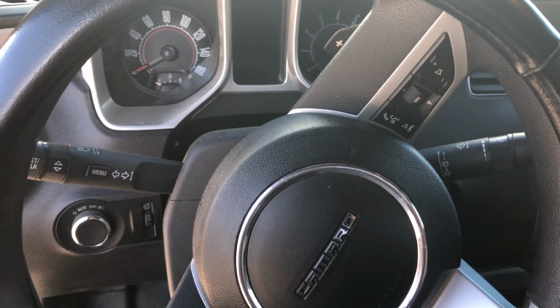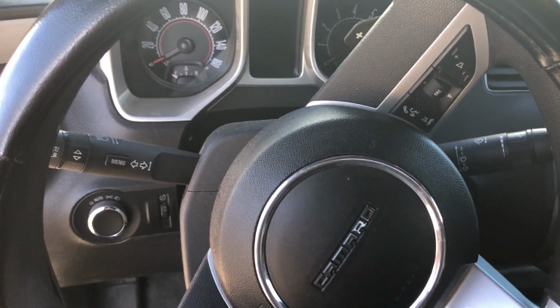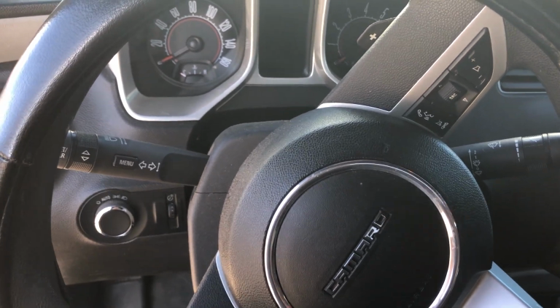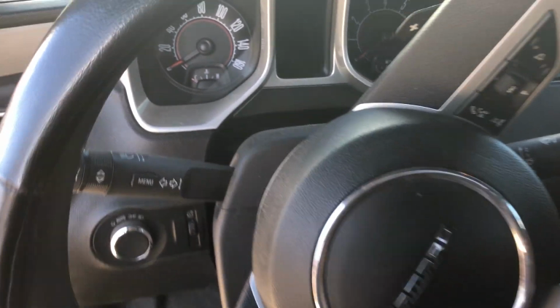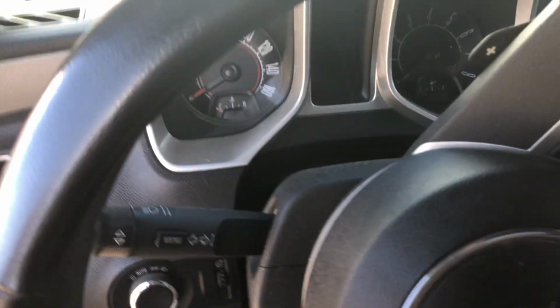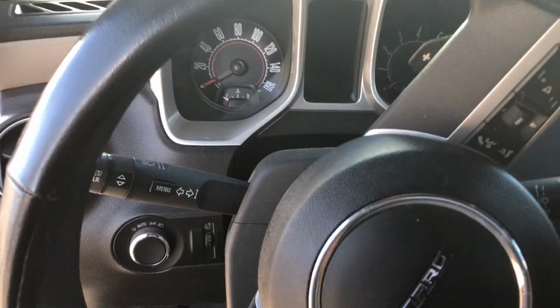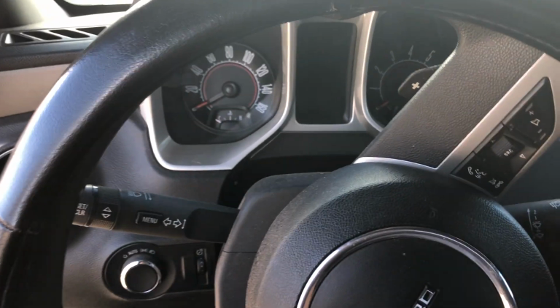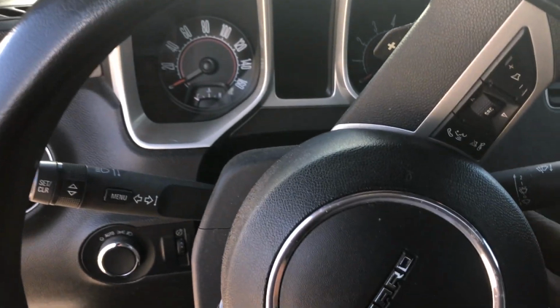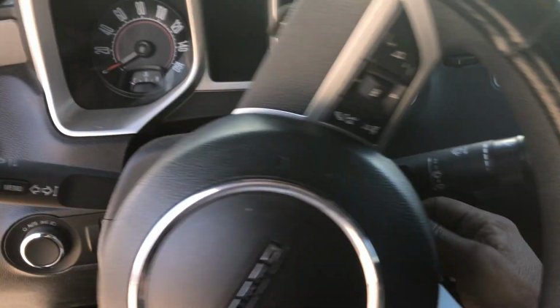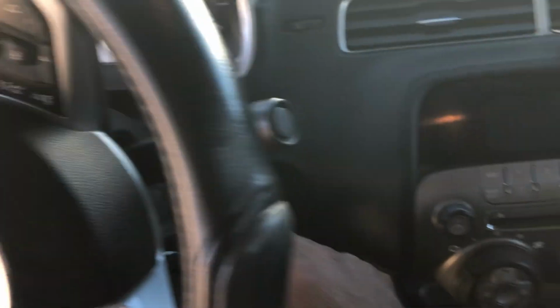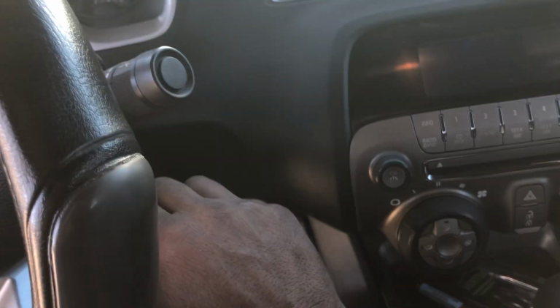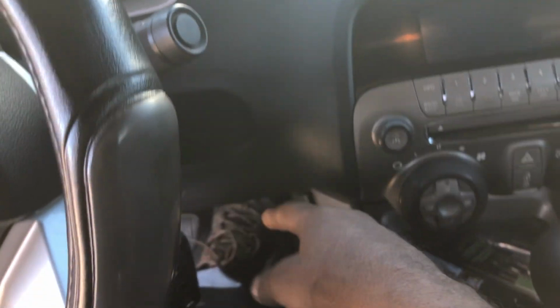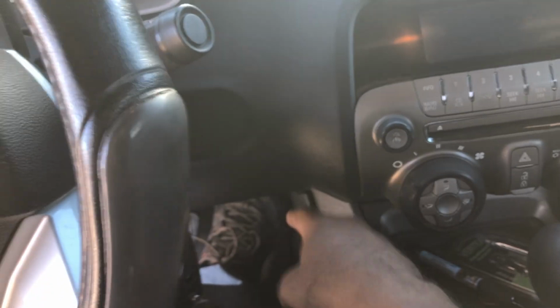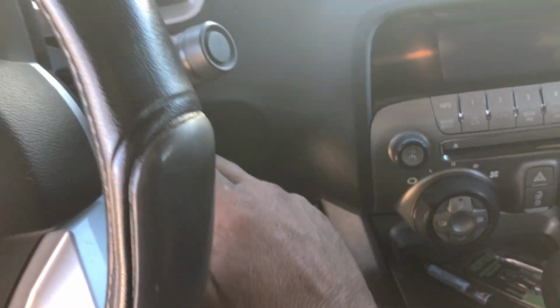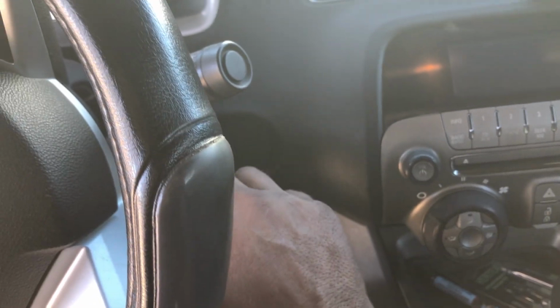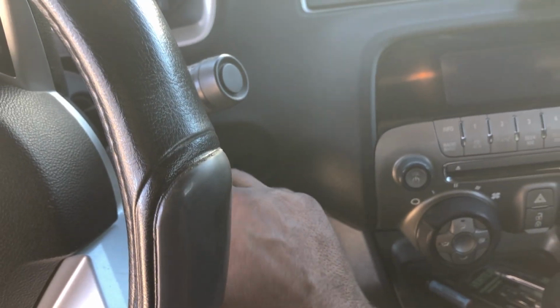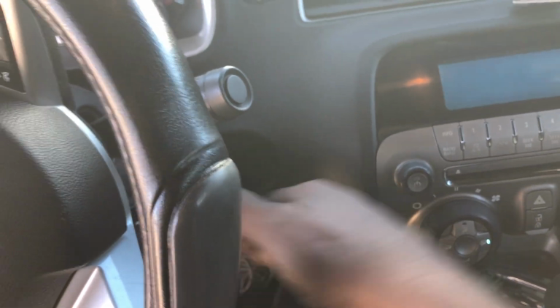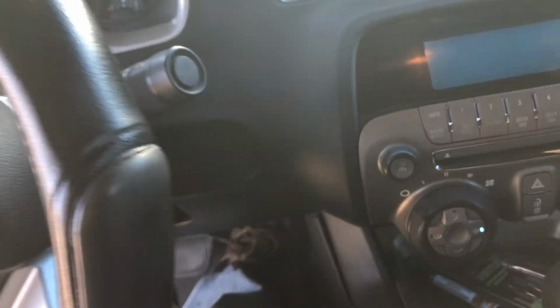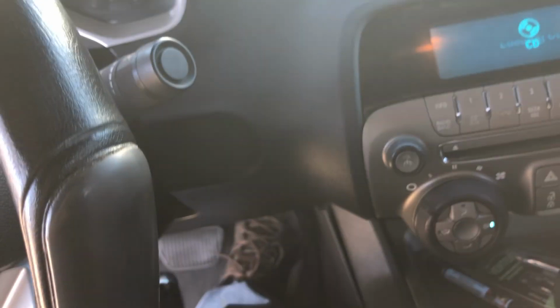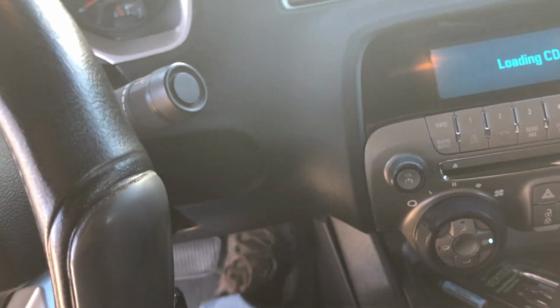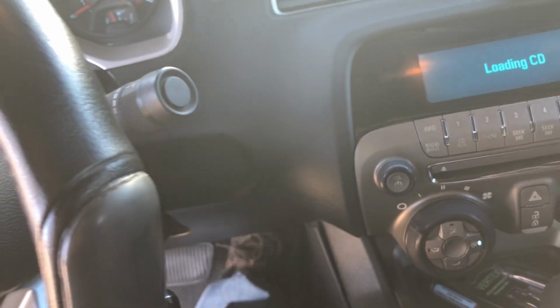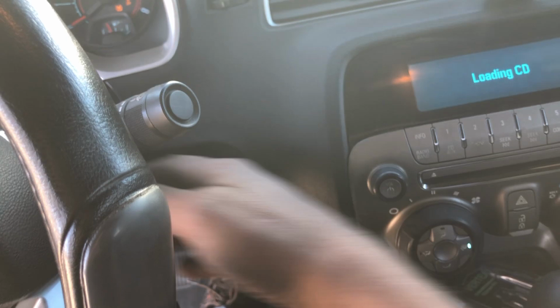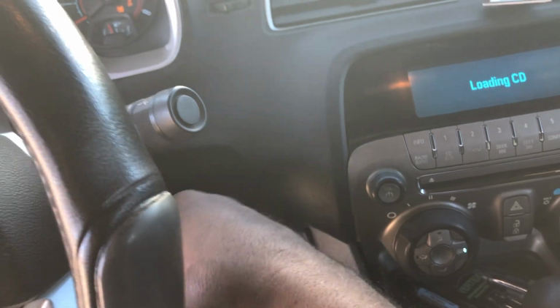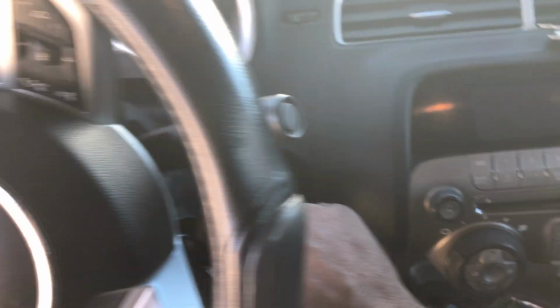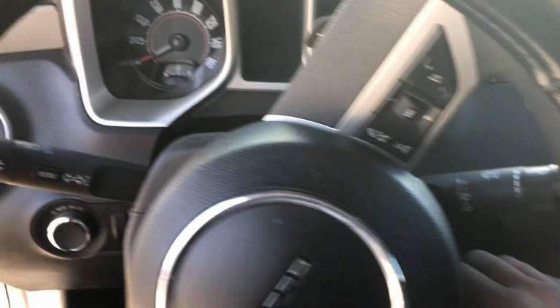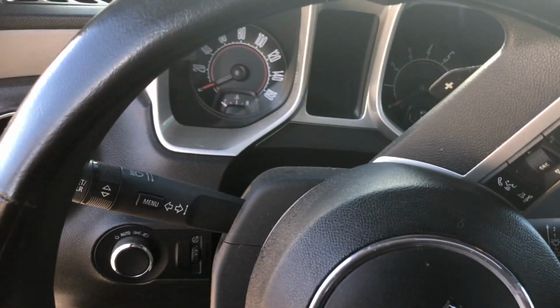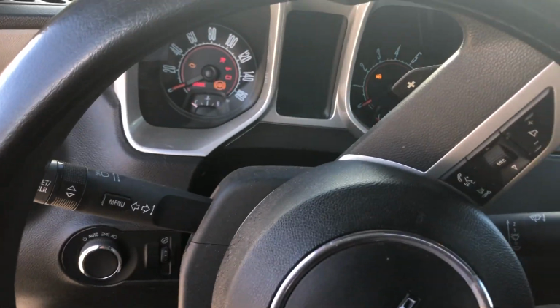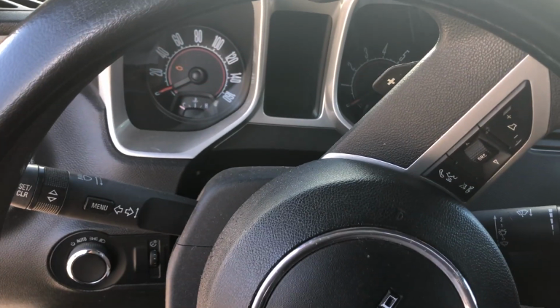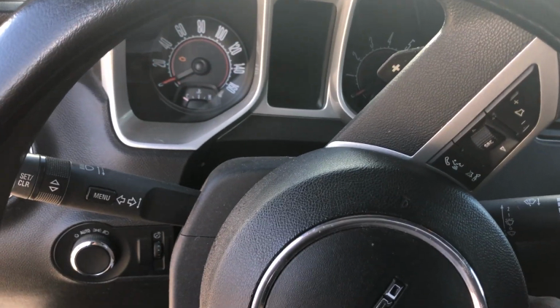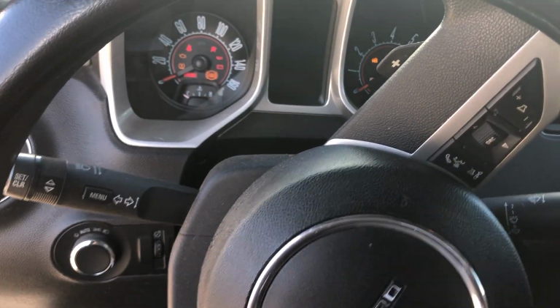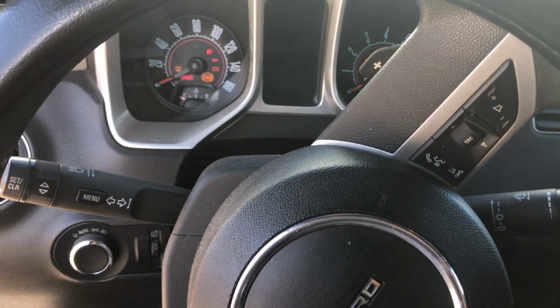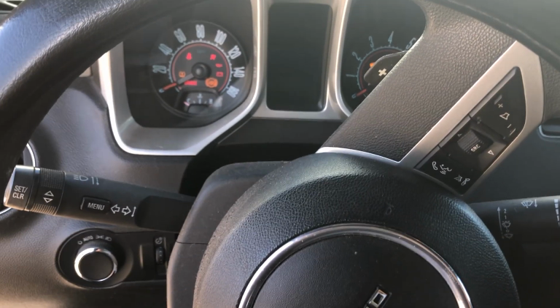I've got a 2011 Chevy Camaro here. We're gonna reset the oil light — it's real simple. Turn the key on, and within five seconds hit the gas pedal three times: one, two, three. Shut the key off, then go ahead and start your car. Oil light's off.